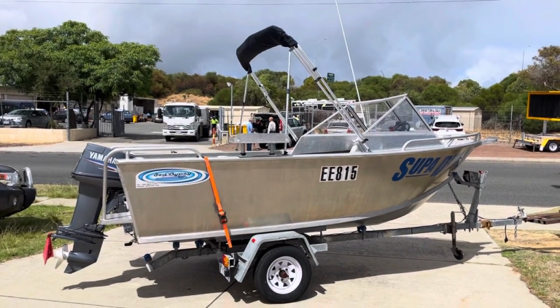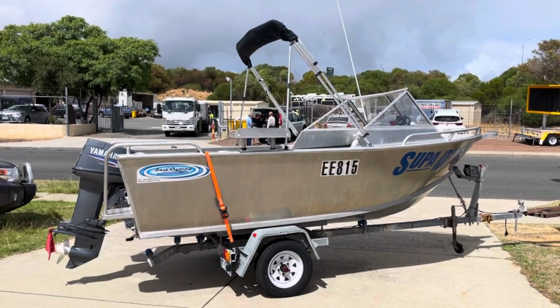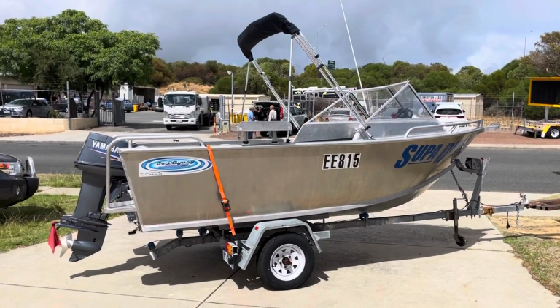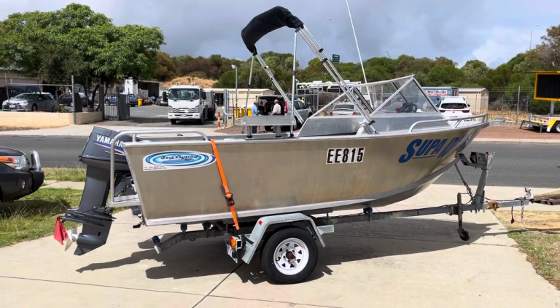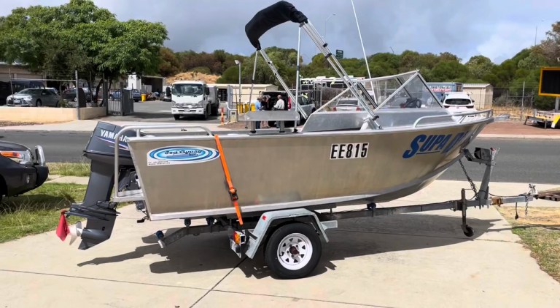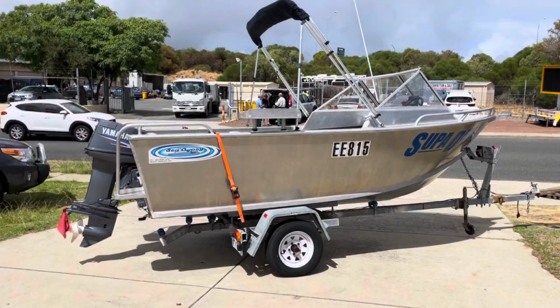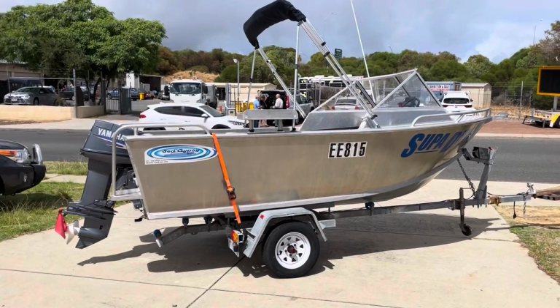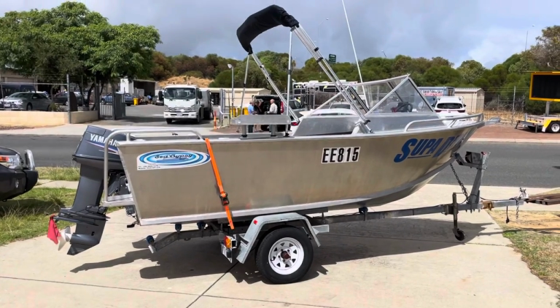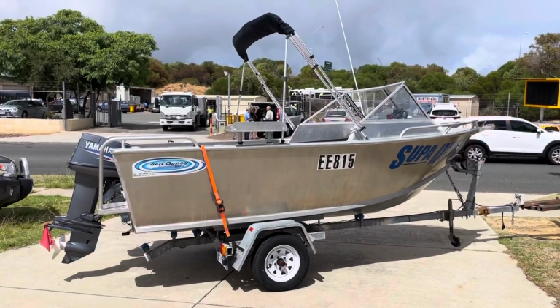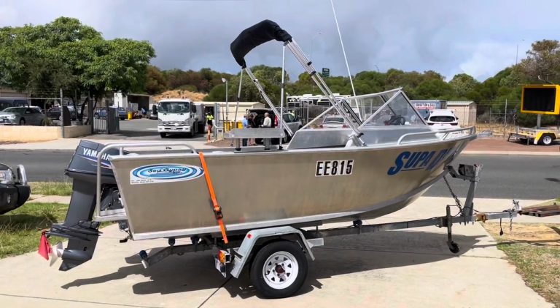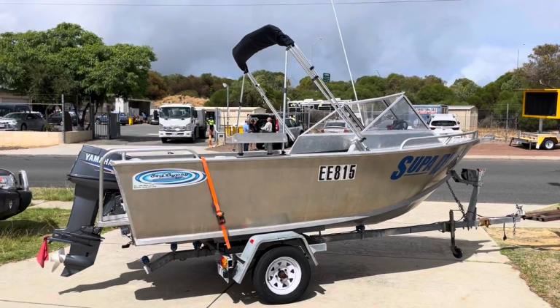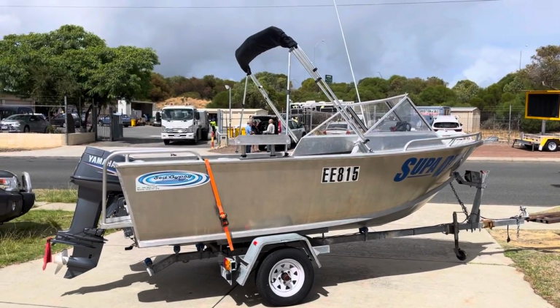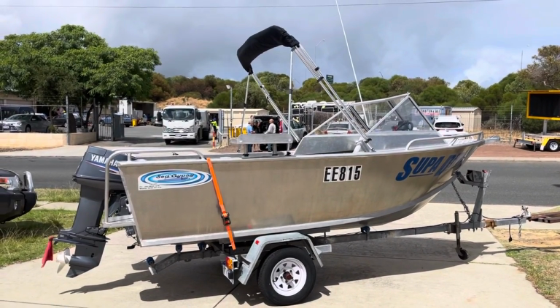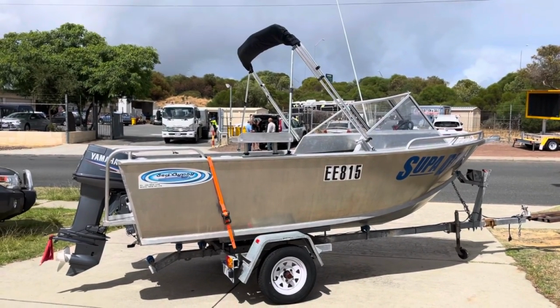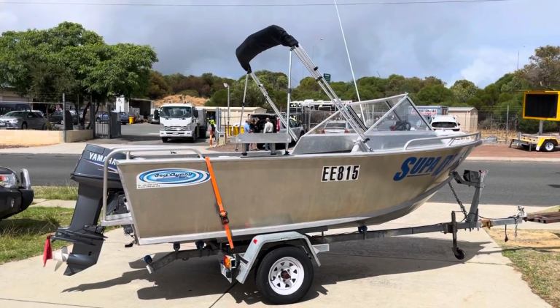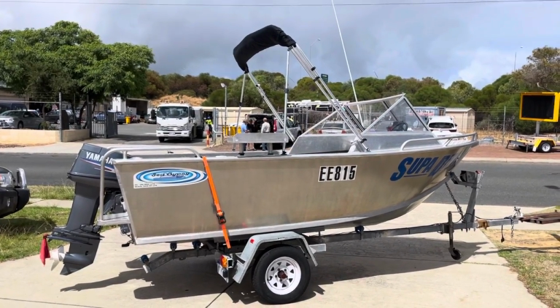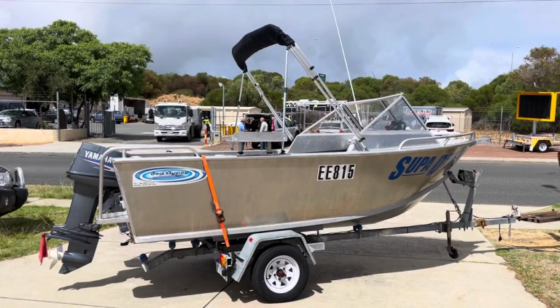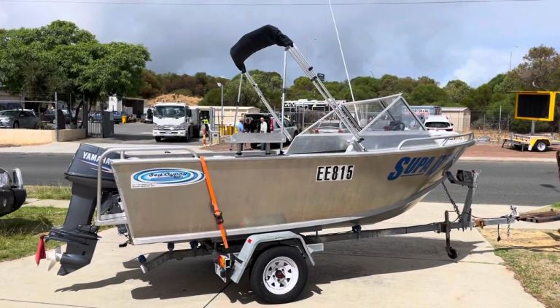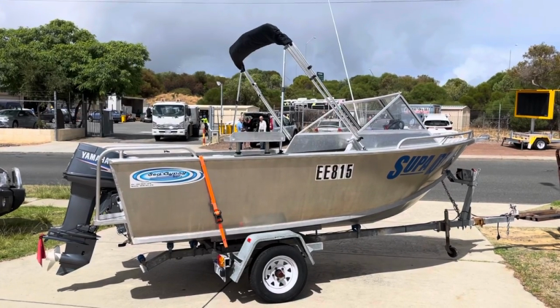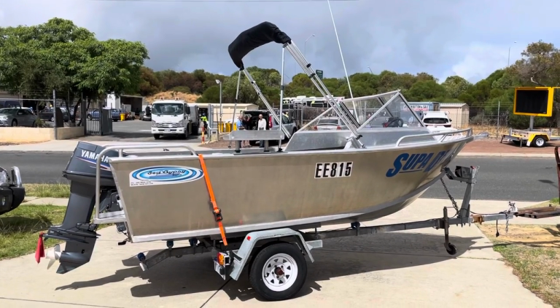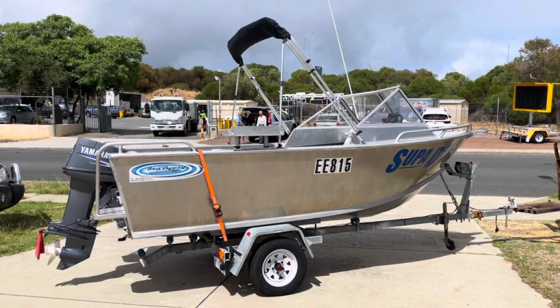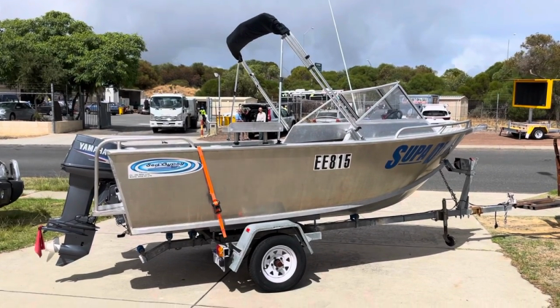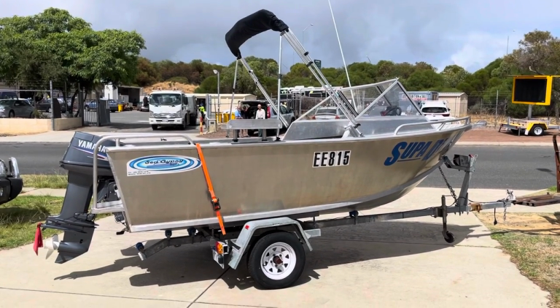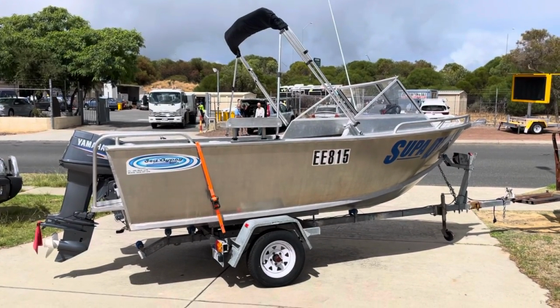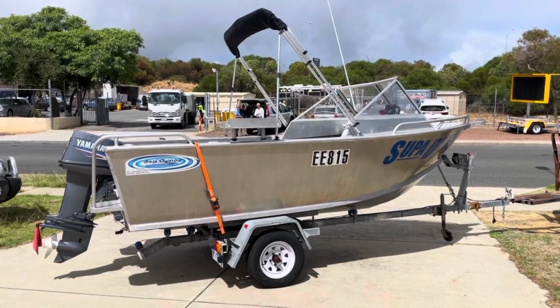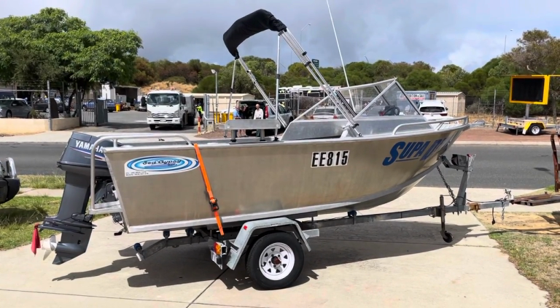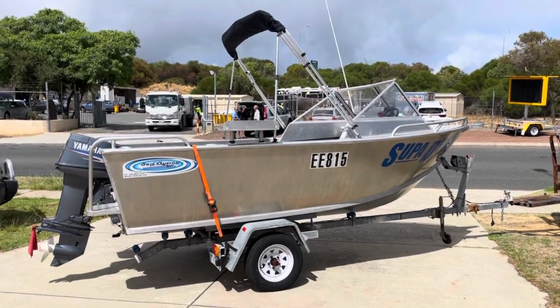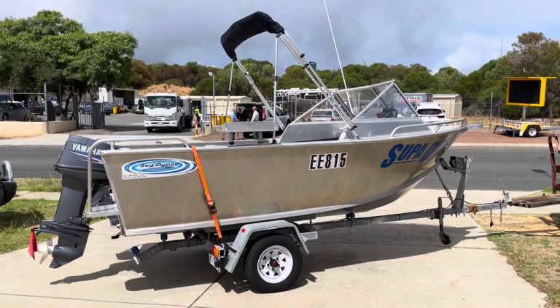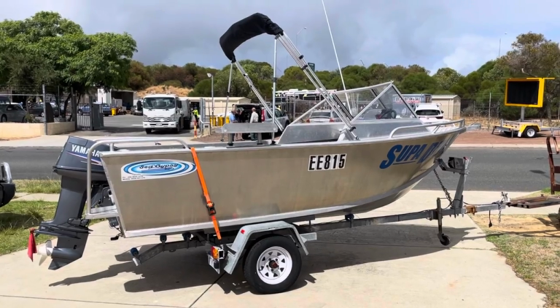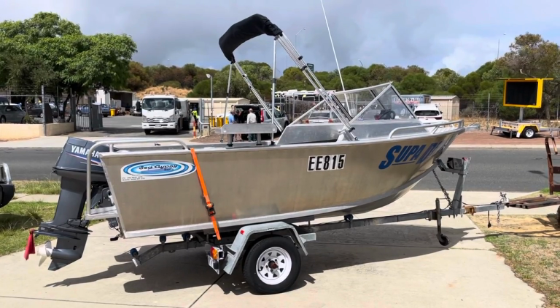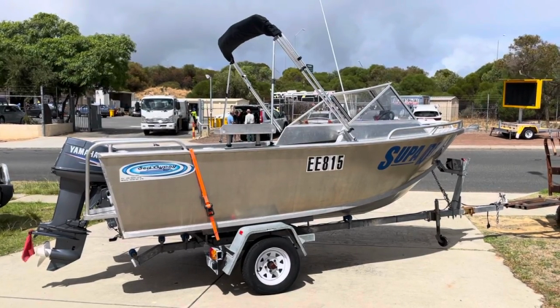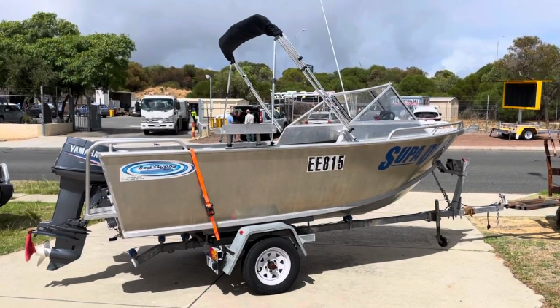I only sold this boat last July 2010. When I sold it, it had 18 hours on the clock. Now it has 60 on it.